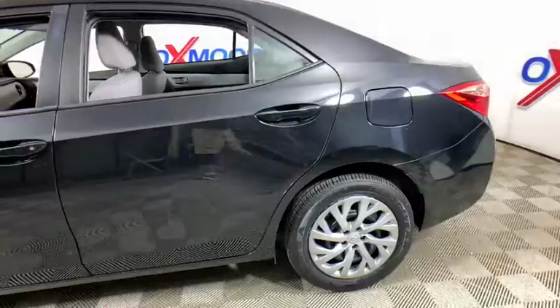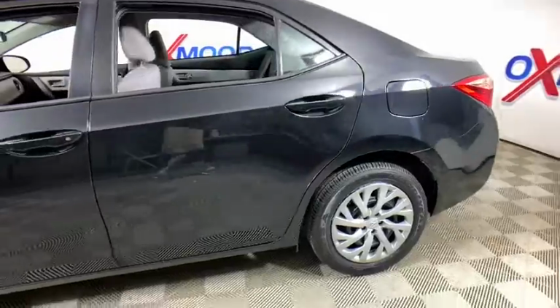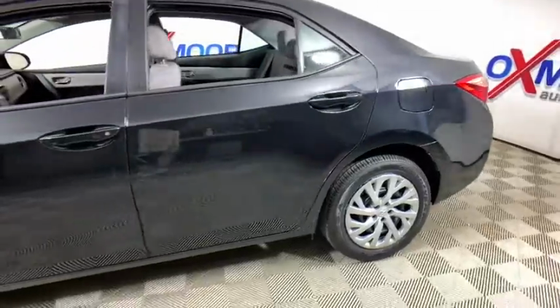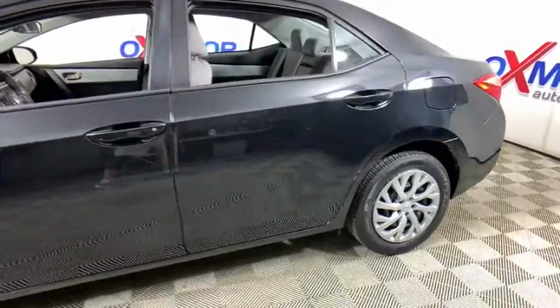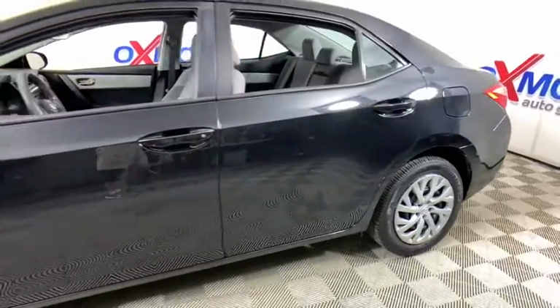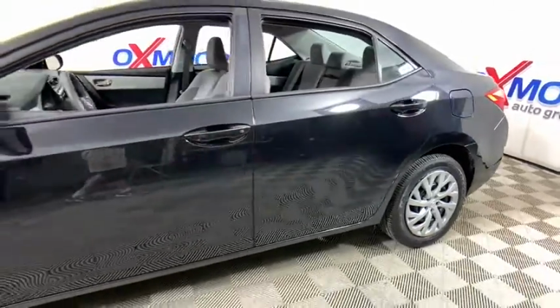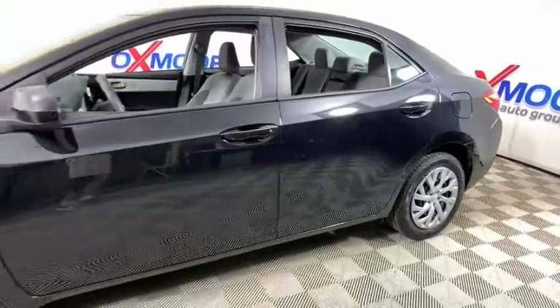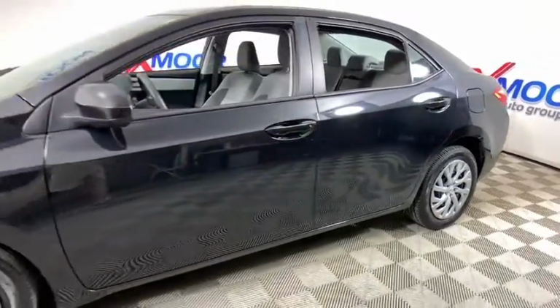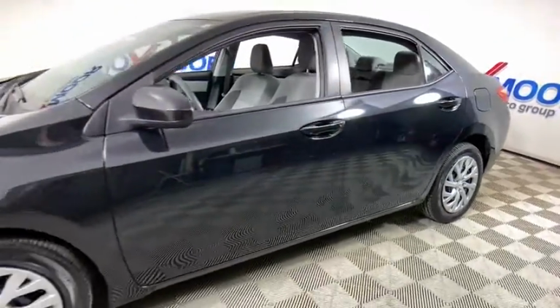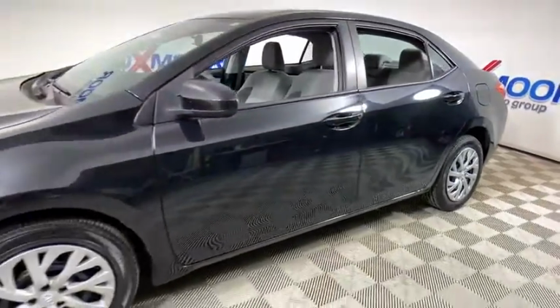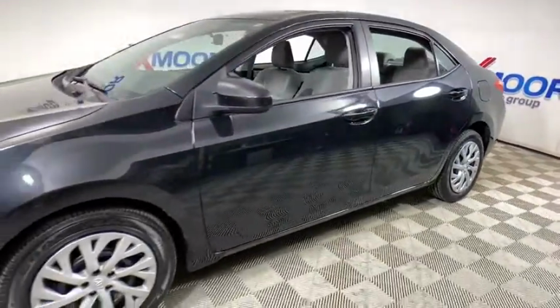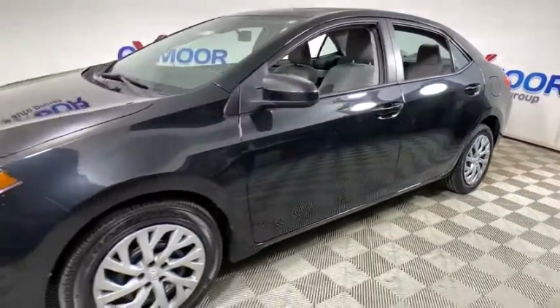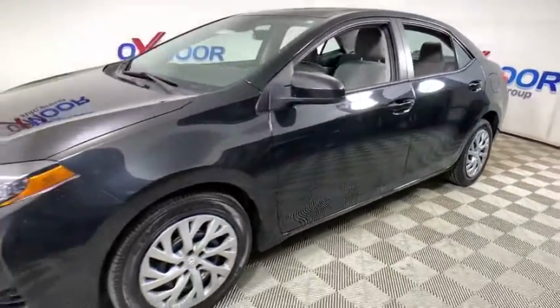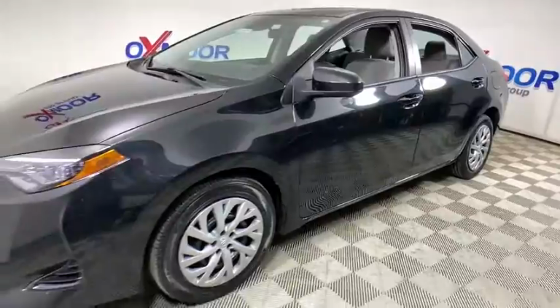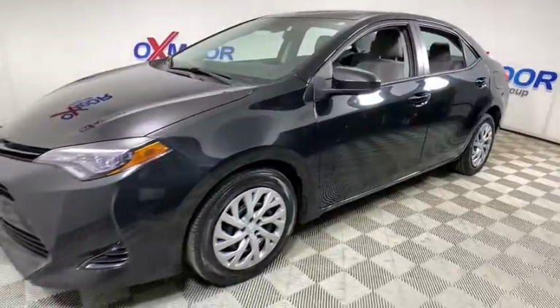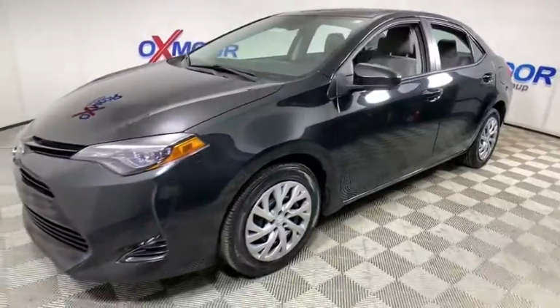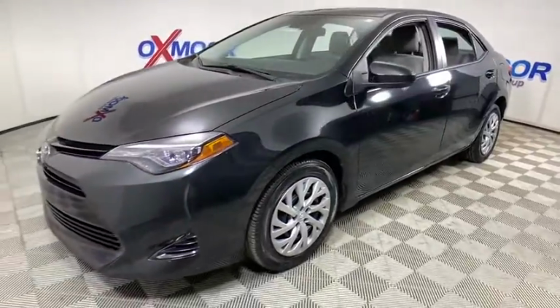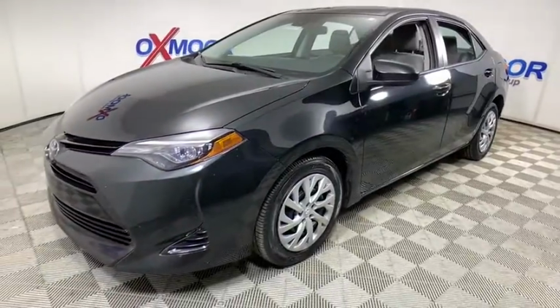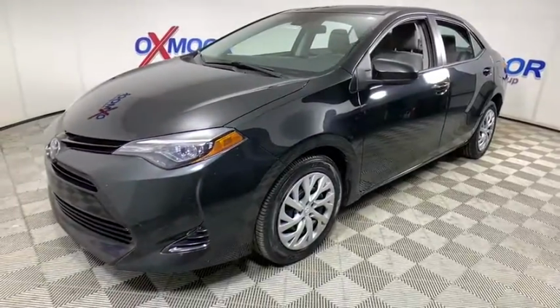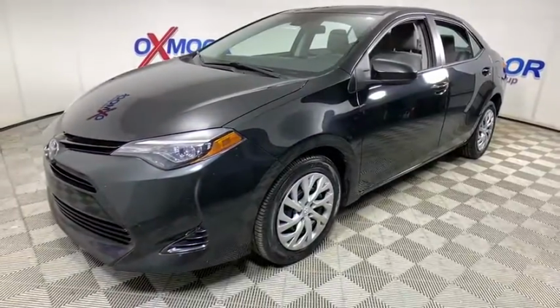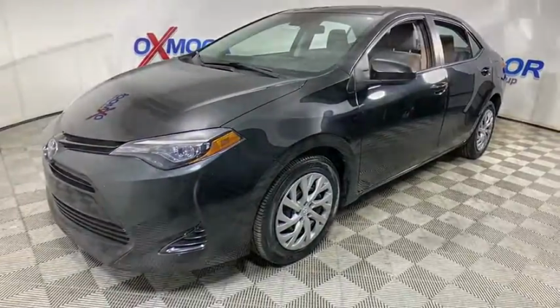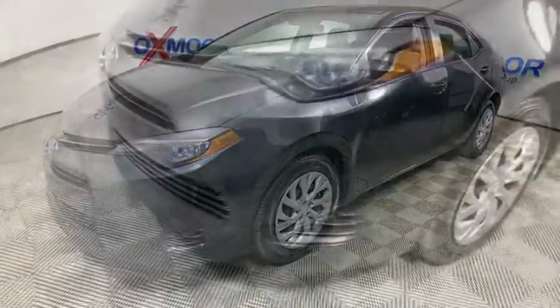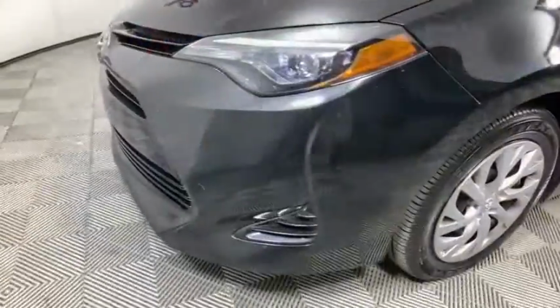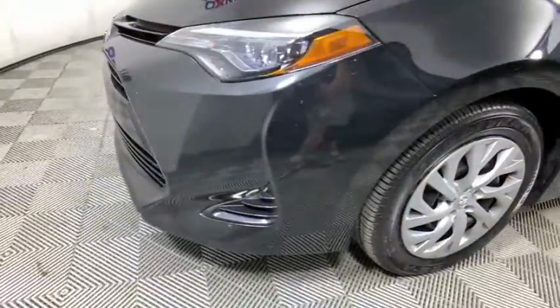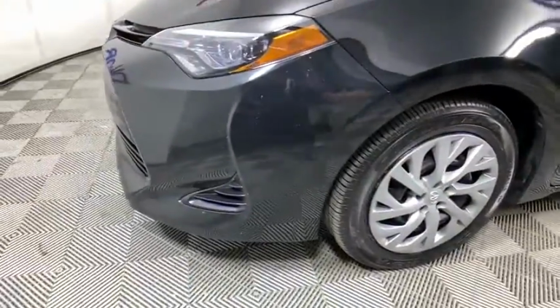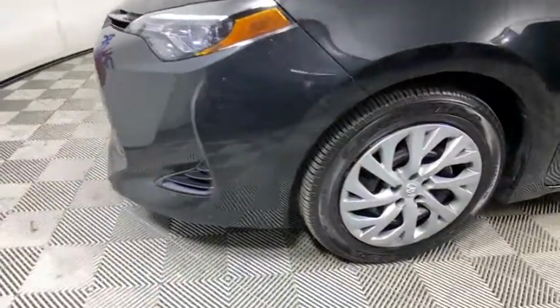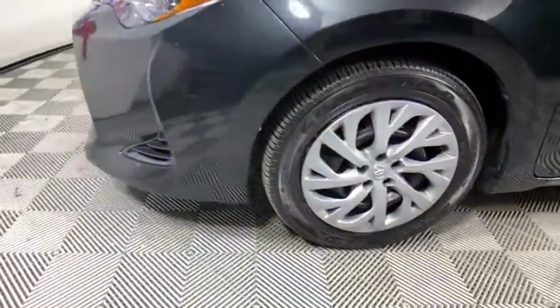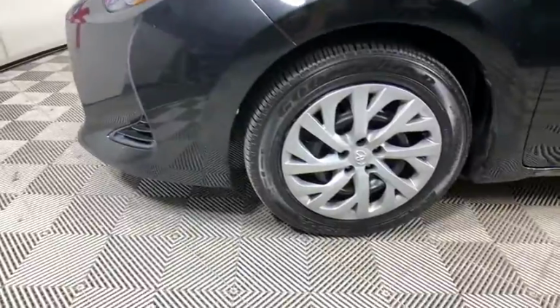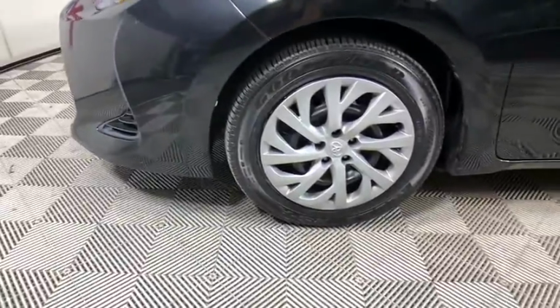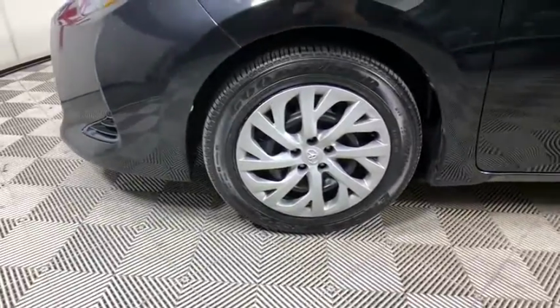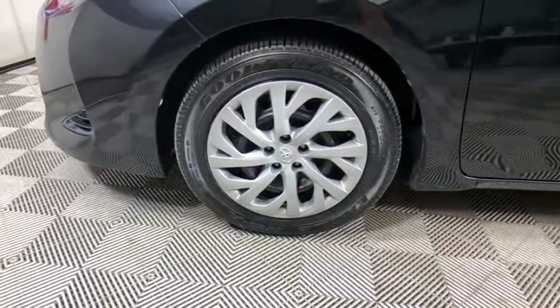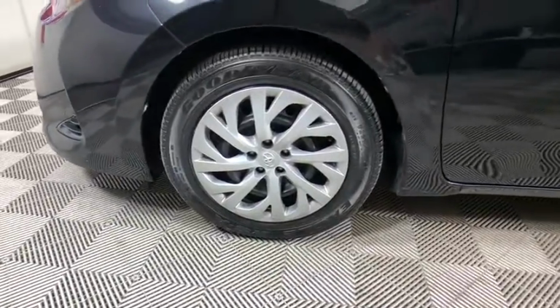Looking for the right vehicle? Check out the 2018 Toyota Corolla. The Corolla is still a great option for those who want dependability, comfort, and value. This vehicle has less than 90,000 miles.